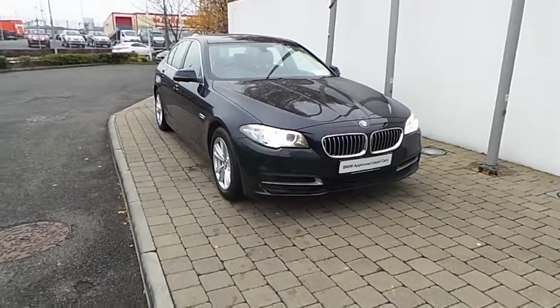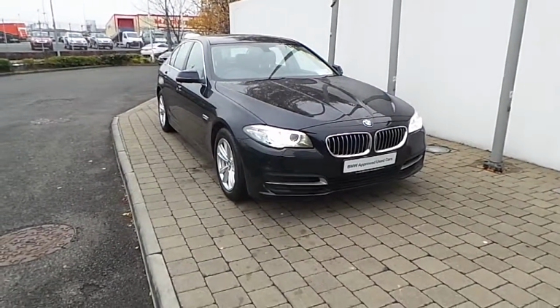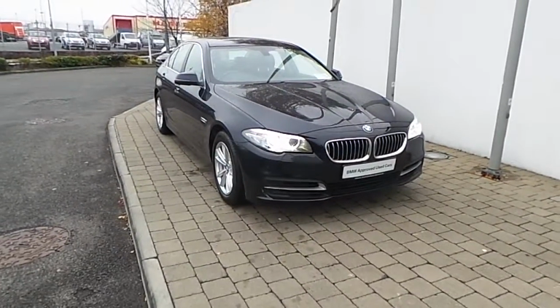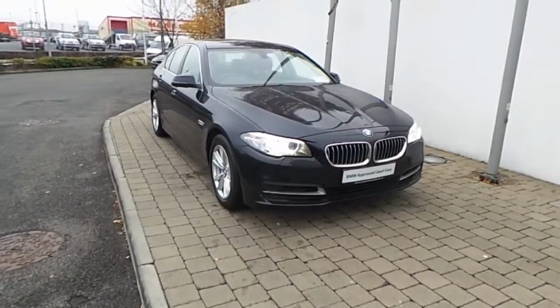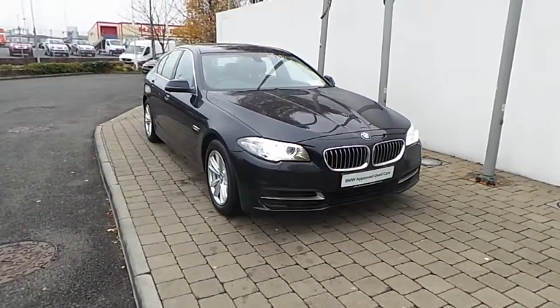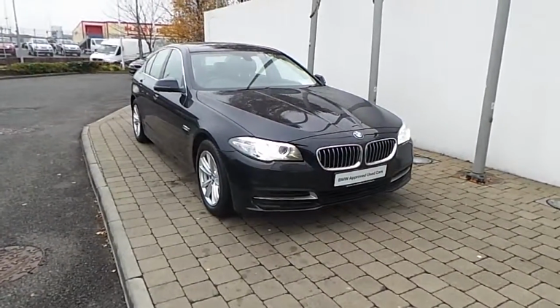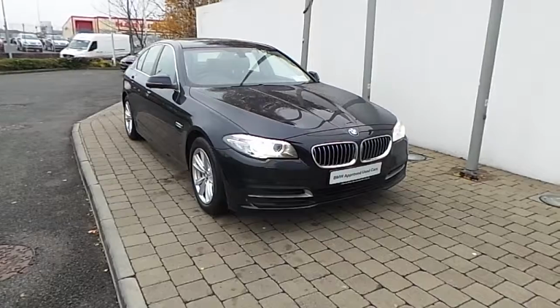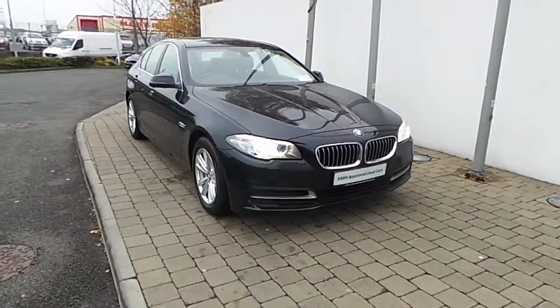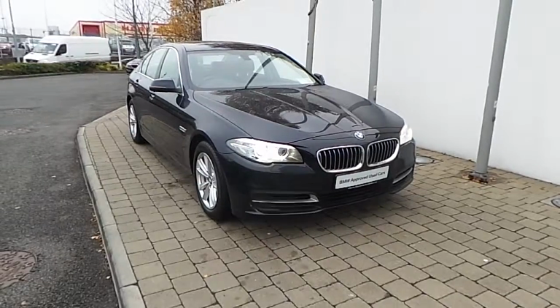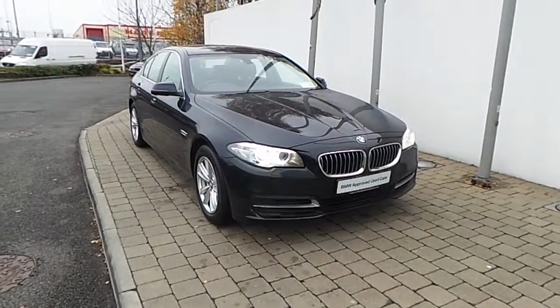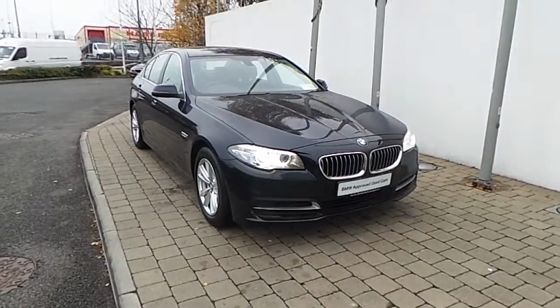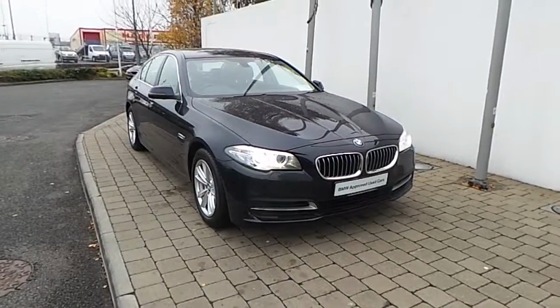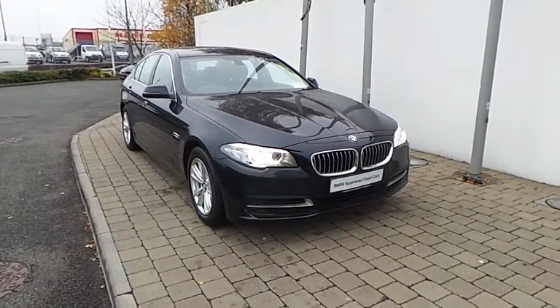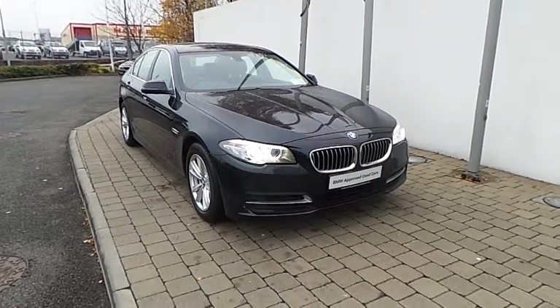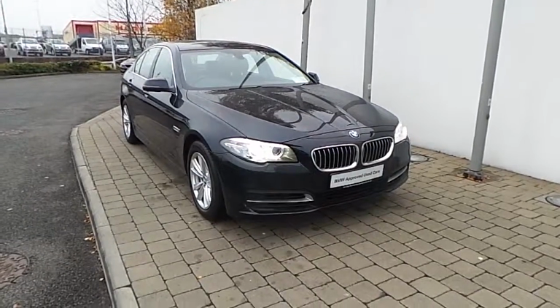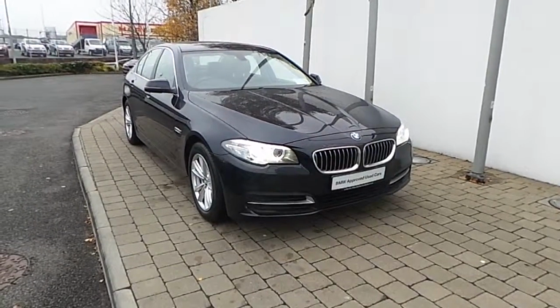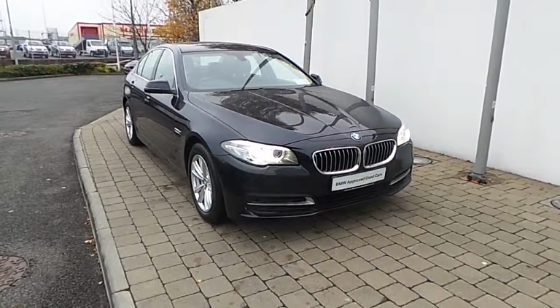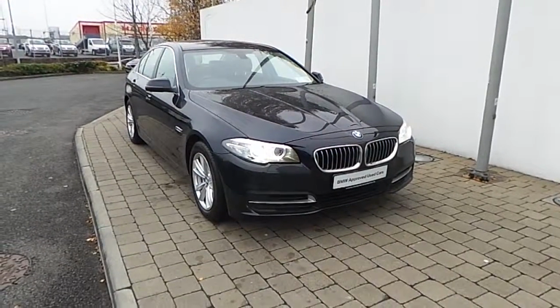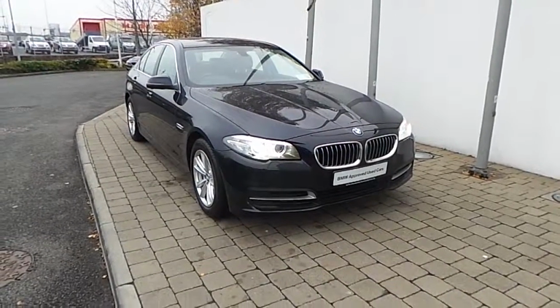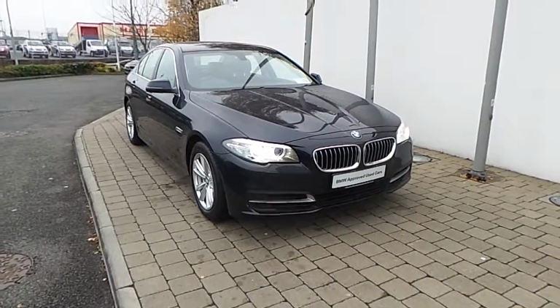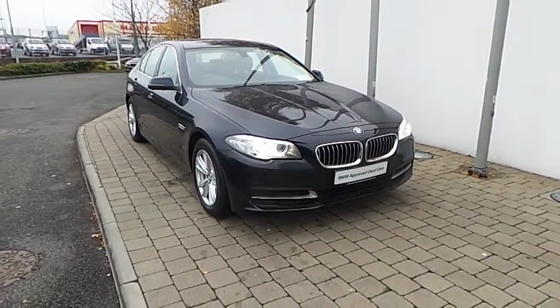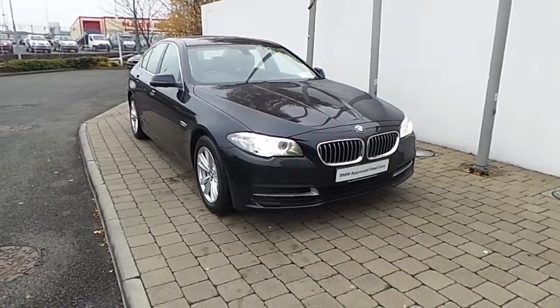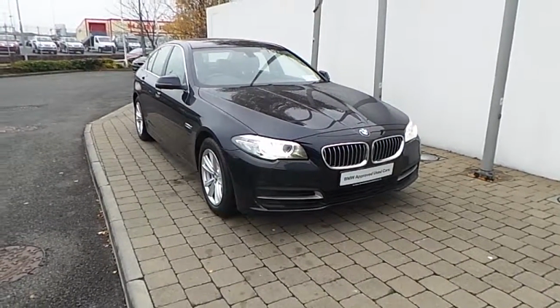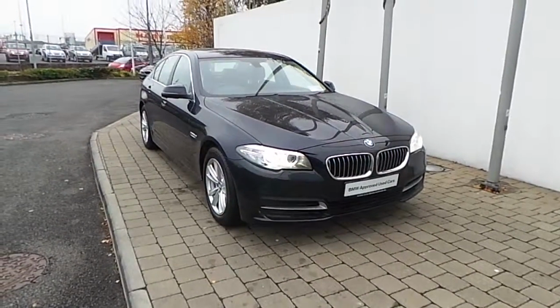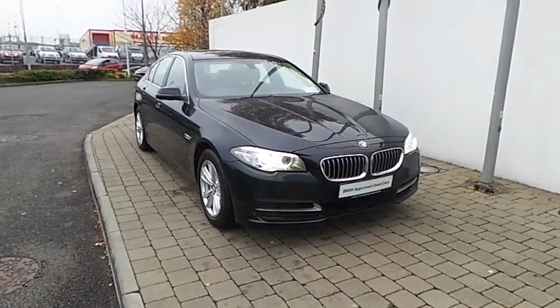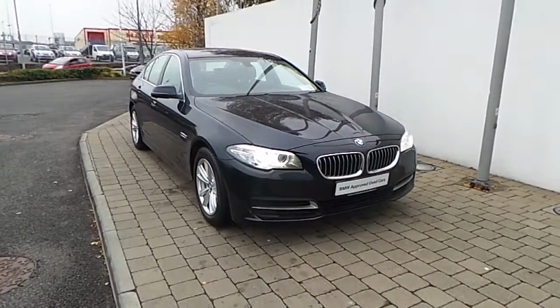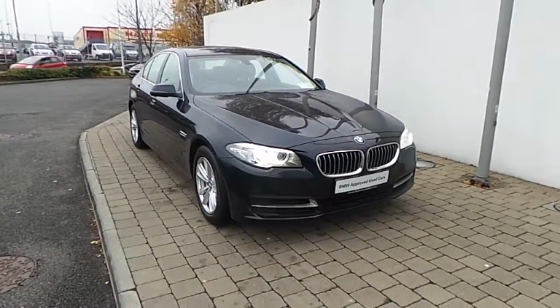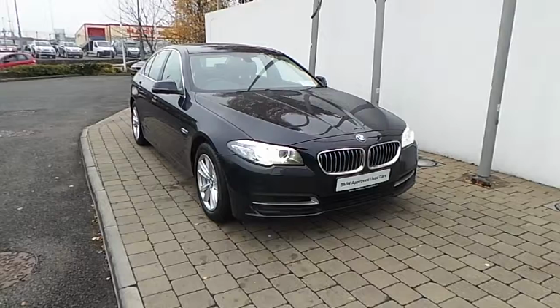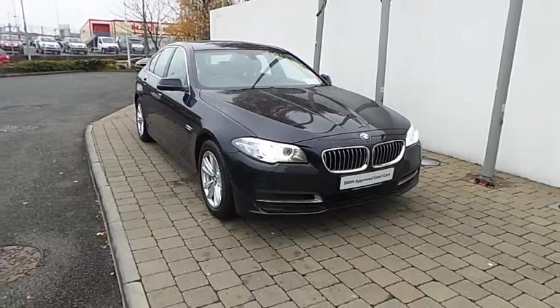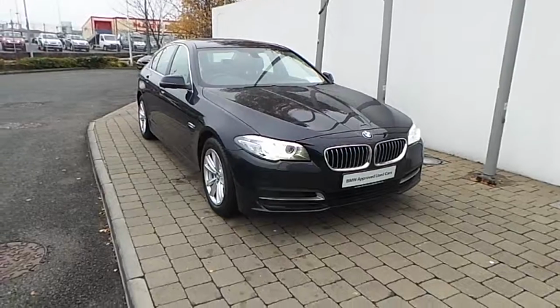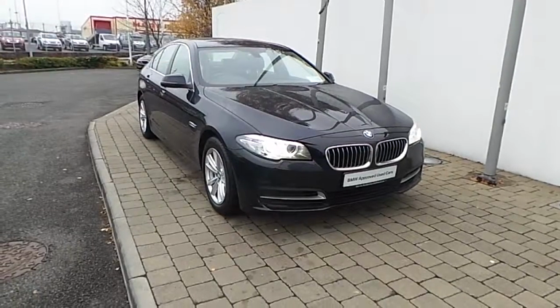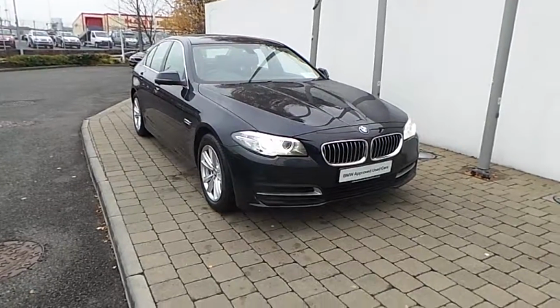This BMW 5 Series is part of the BMW Approved Used Car Programme and comes with benefits like a minimum of 24-month limited mileage warranty and Euro-wide assist.